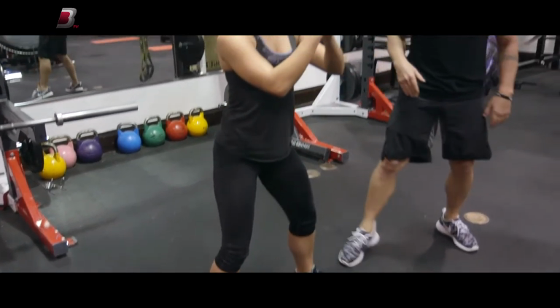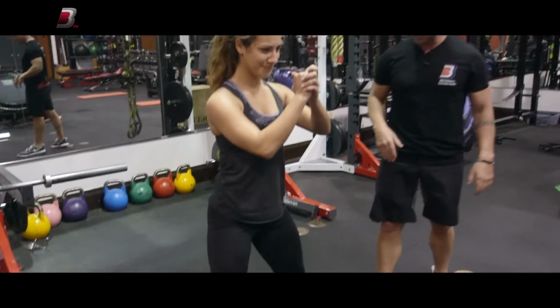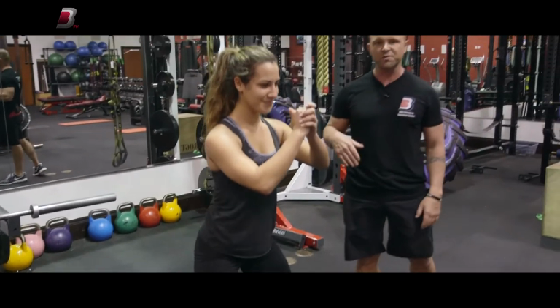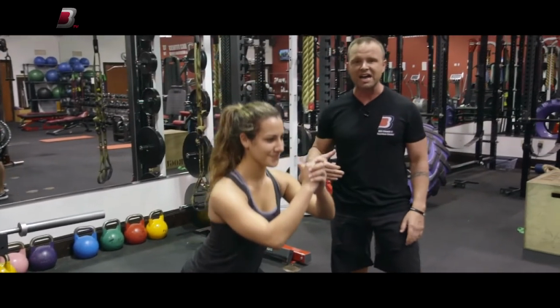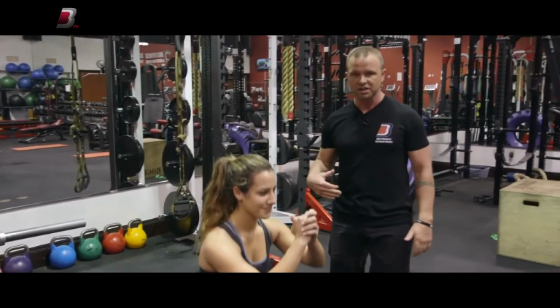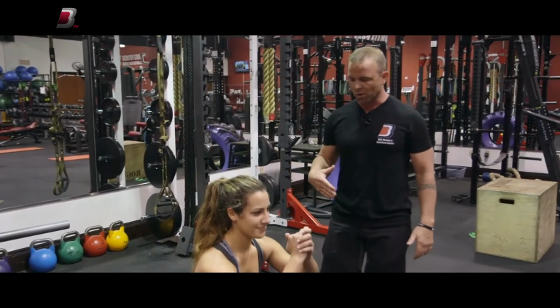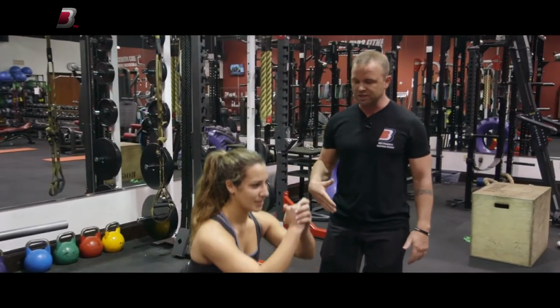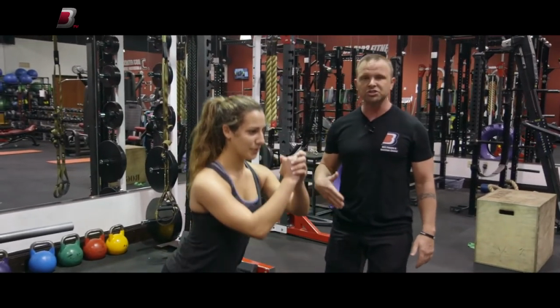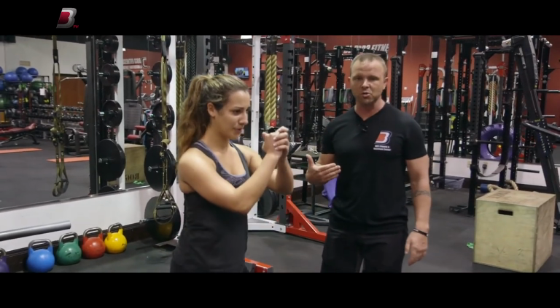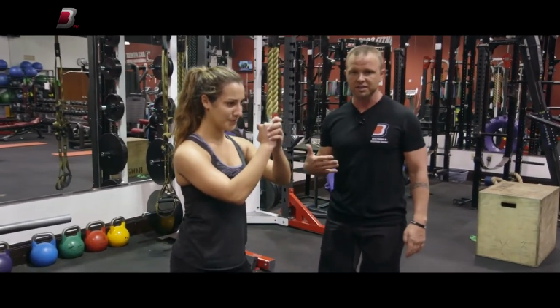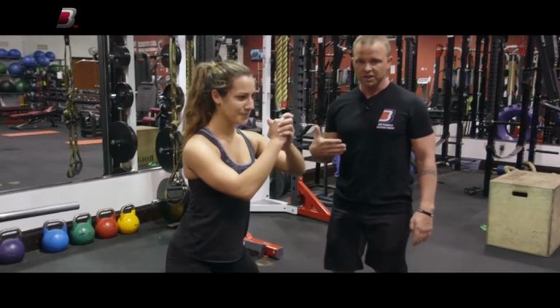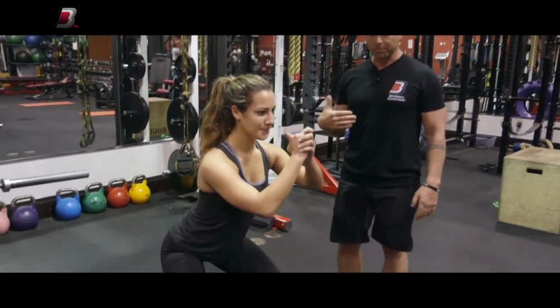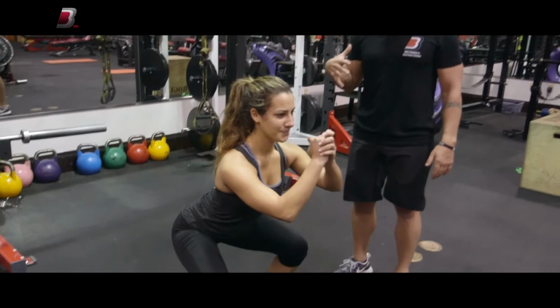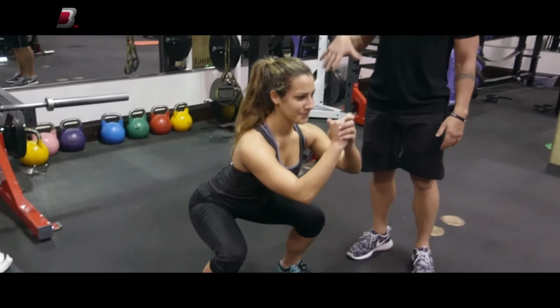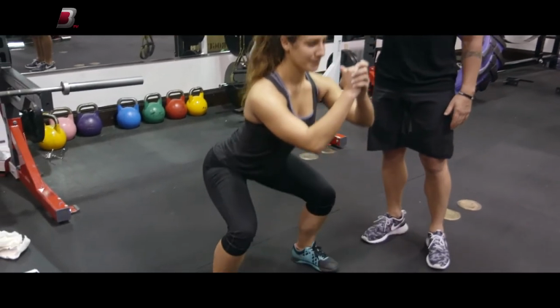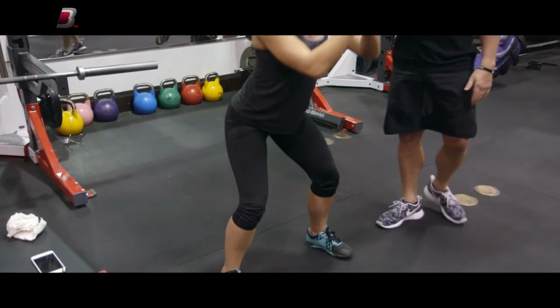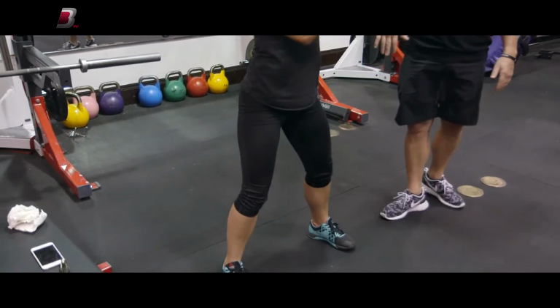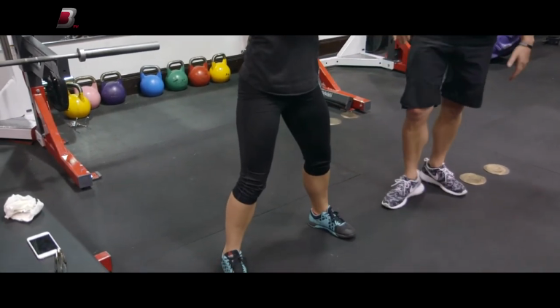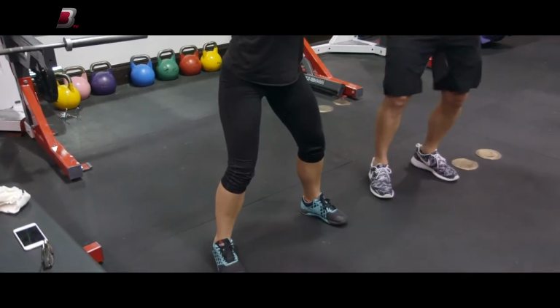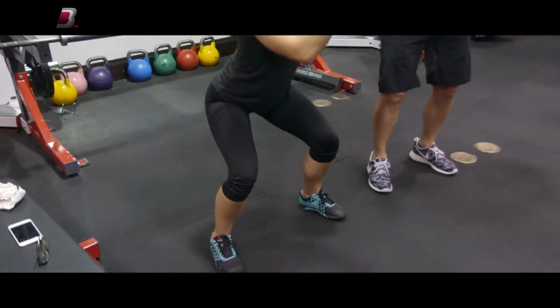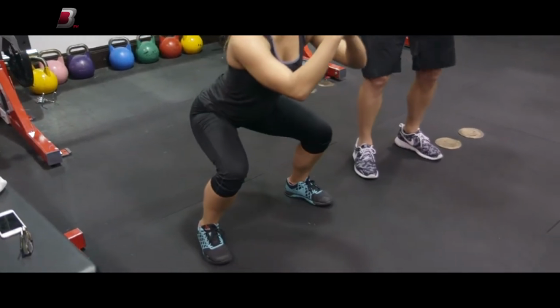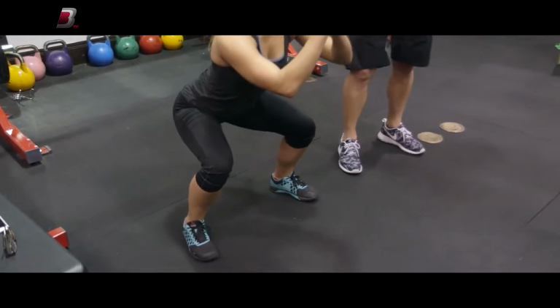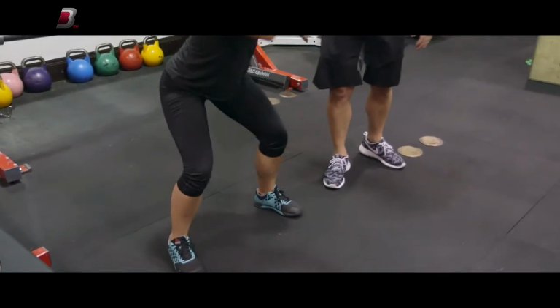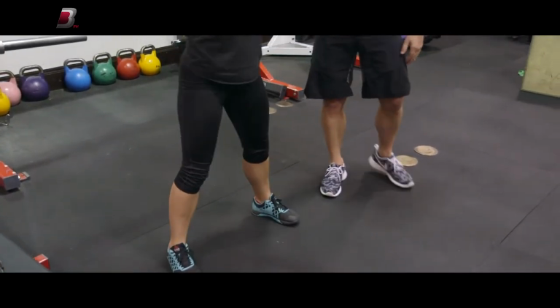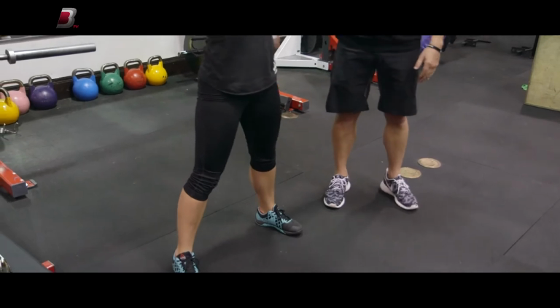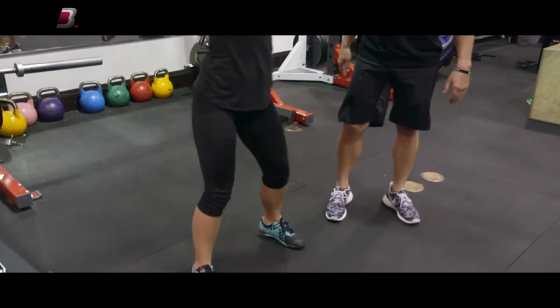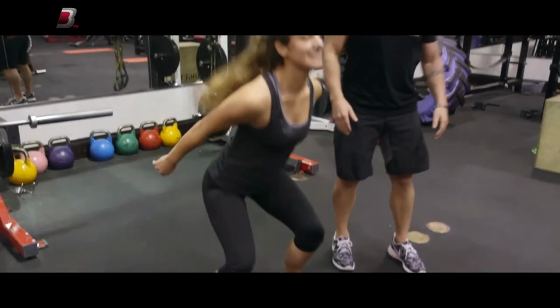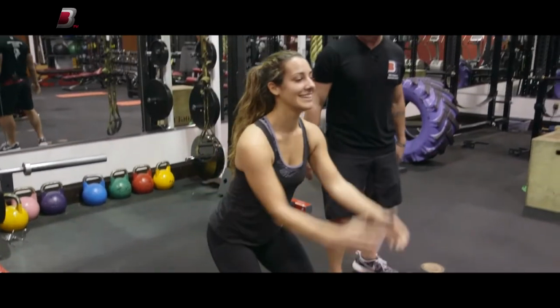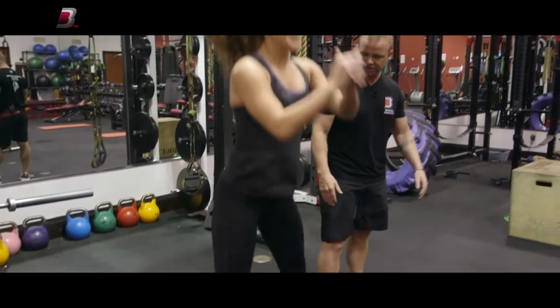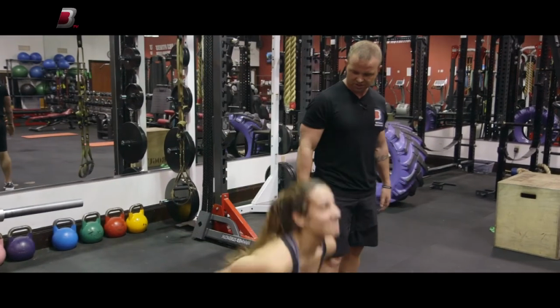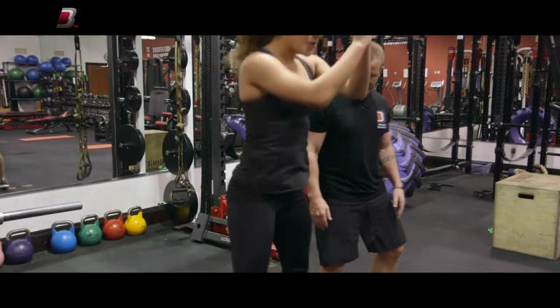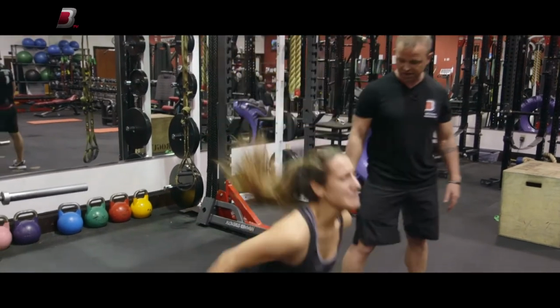Instead of doing them fast, what we're gonna do is jump squats. The important part in a jump squat is you land like a cat — so you don't land locking and then going down. Jump as high as you can, there you go.